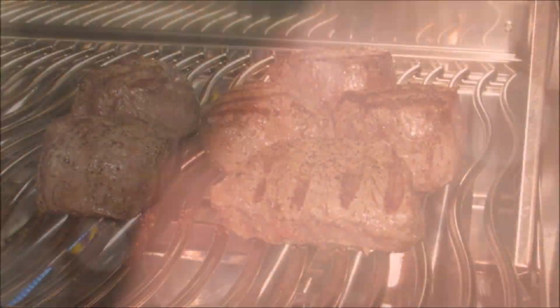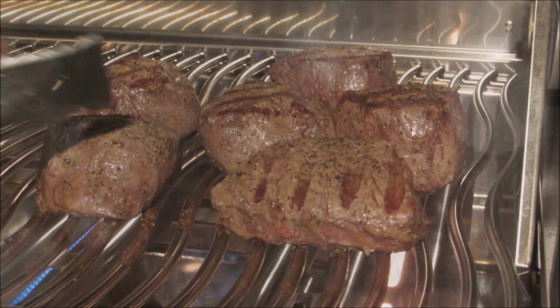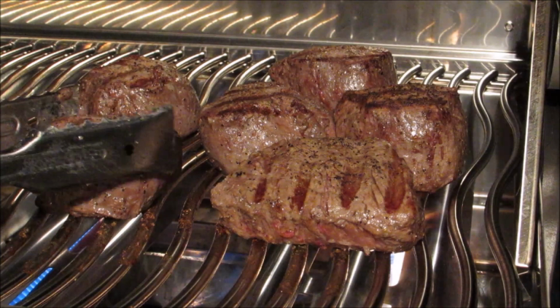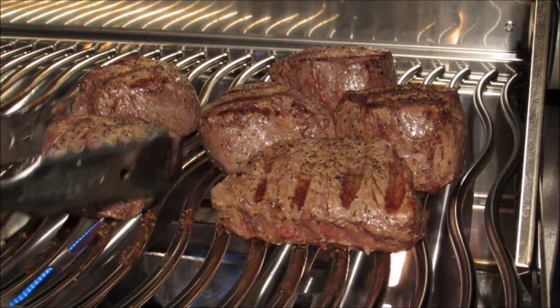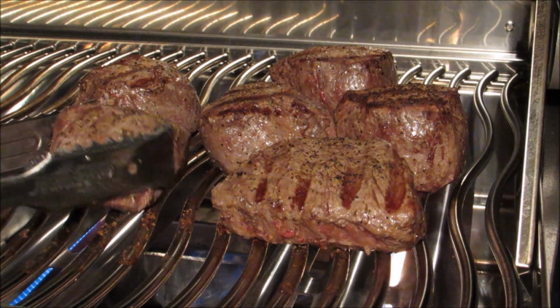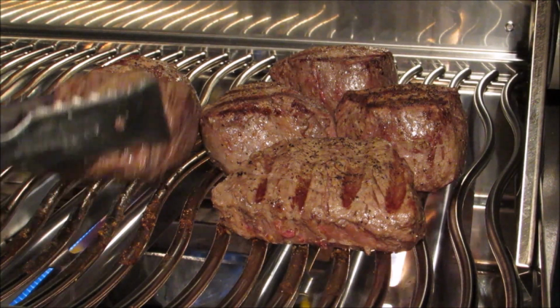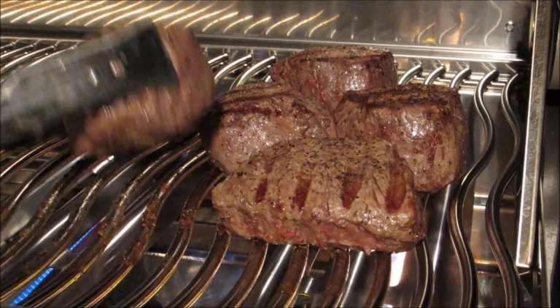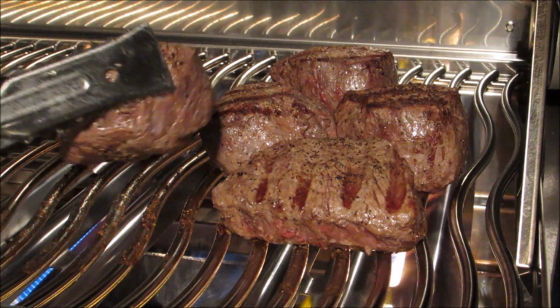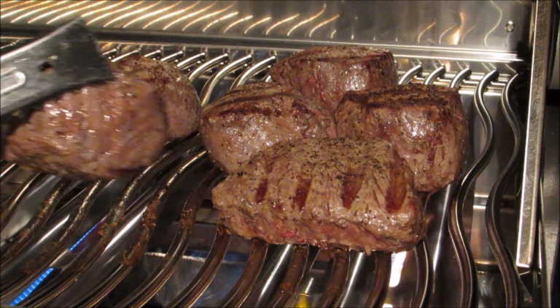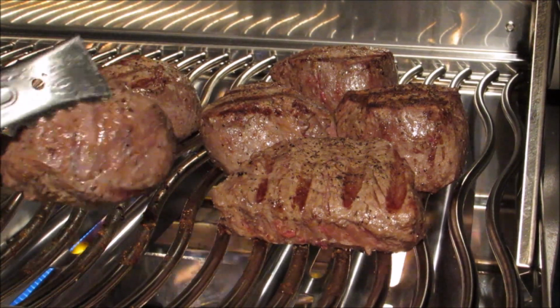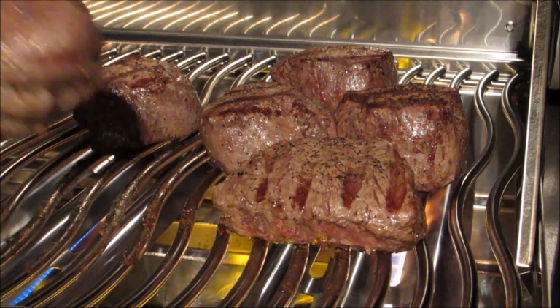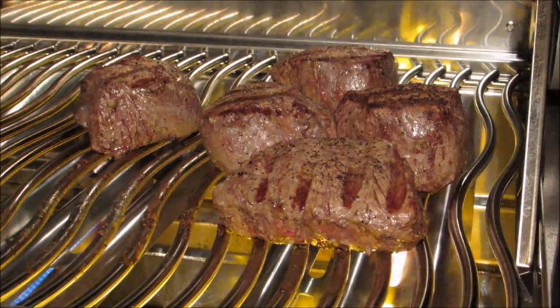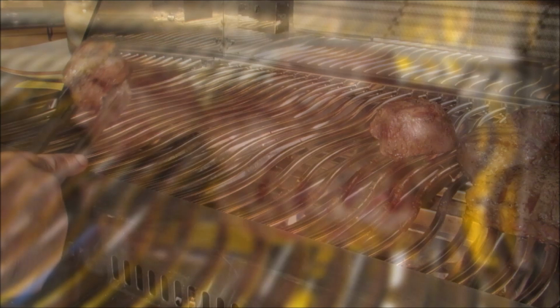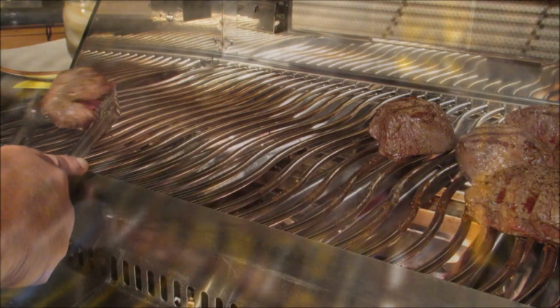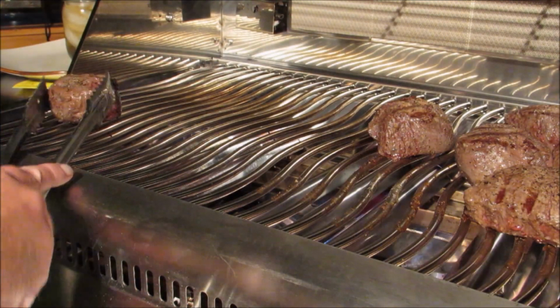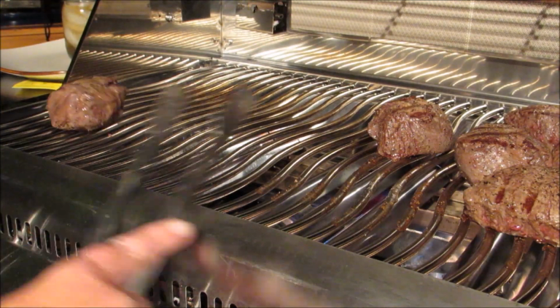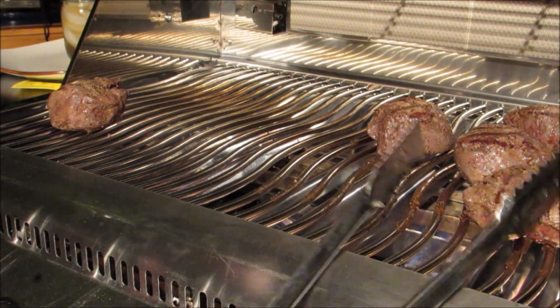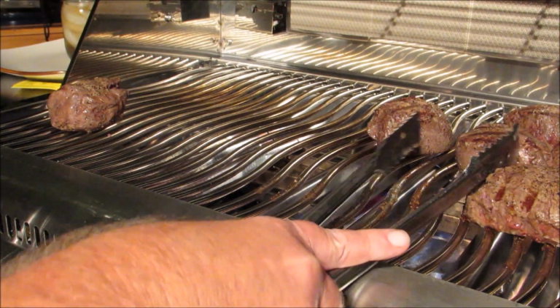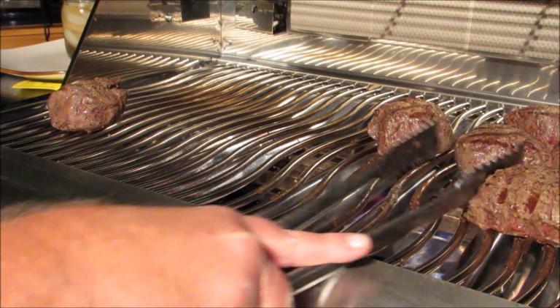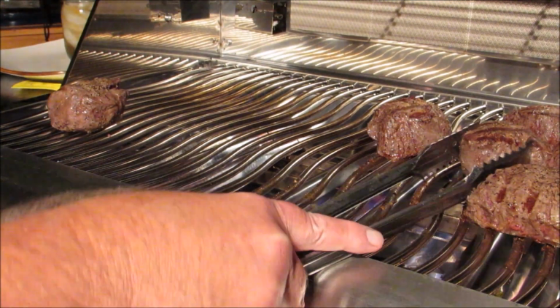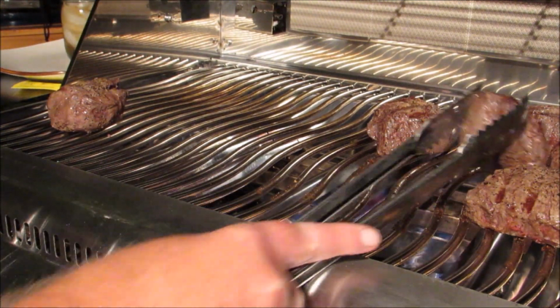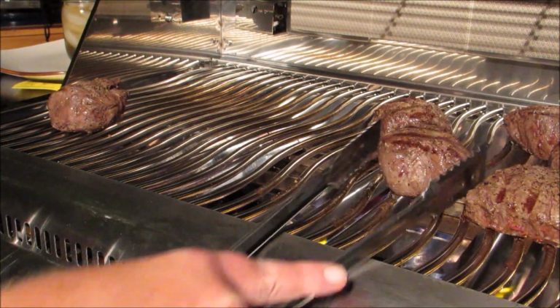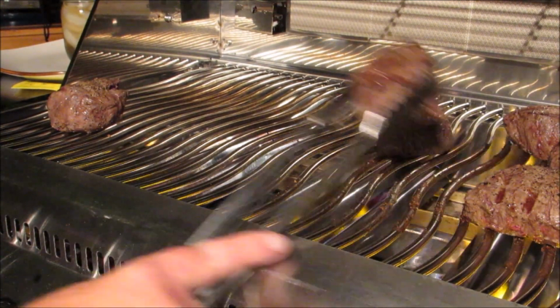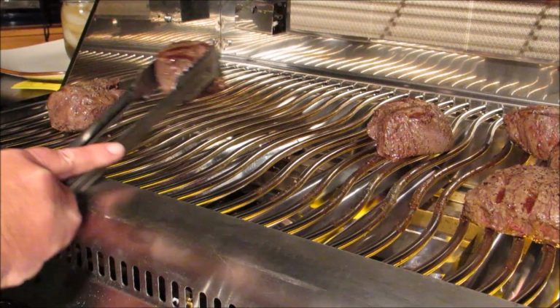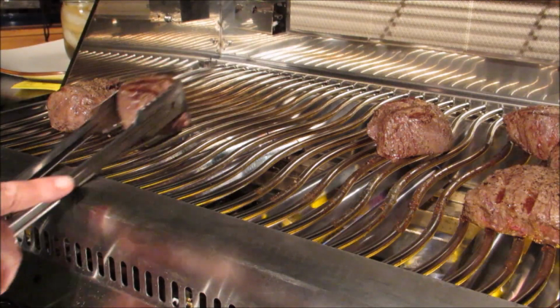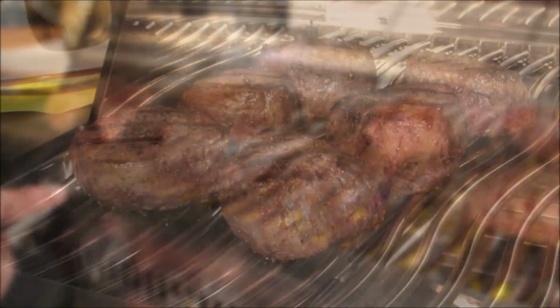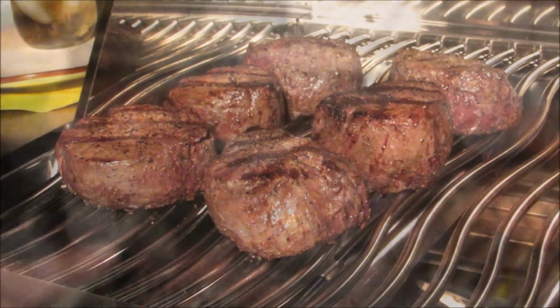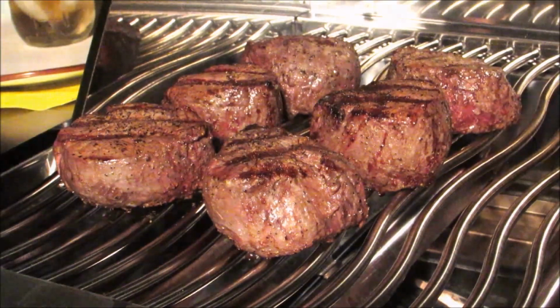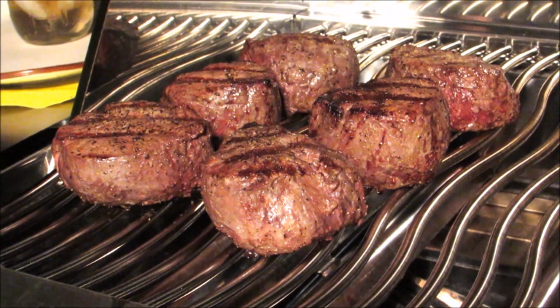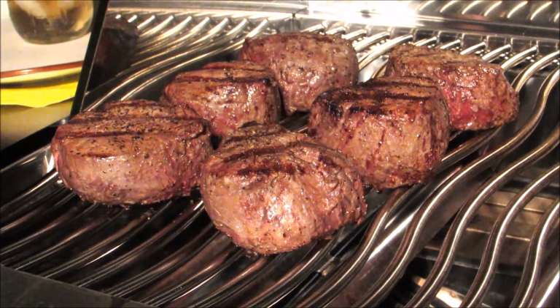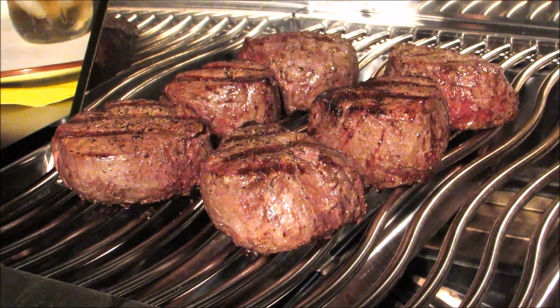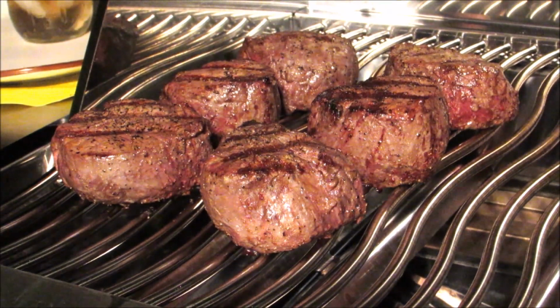After cooking for six minutes total, I'm going to move the steaks over to the indirect side of the grill. Then I'm going to turn the heat down to 325 degrees and let the fillets cook over indirect heat for seven to eight minutes or until they reach an internal temperature of 125 degrees.